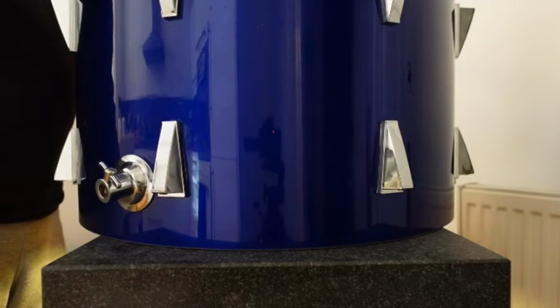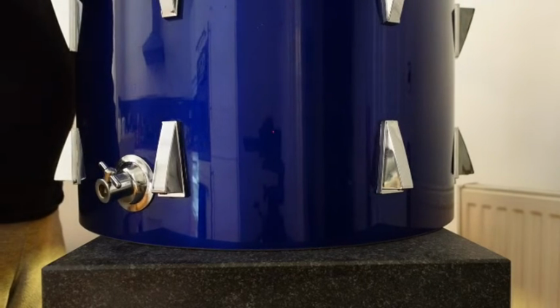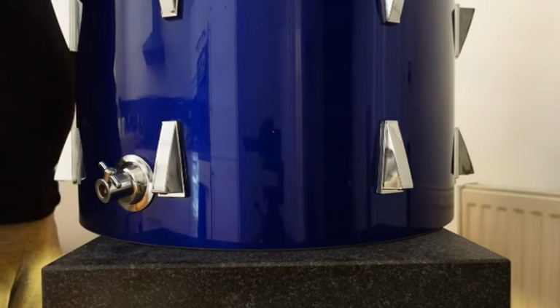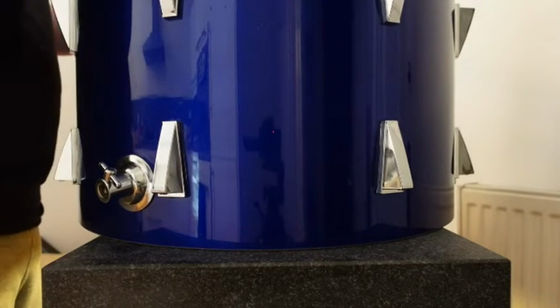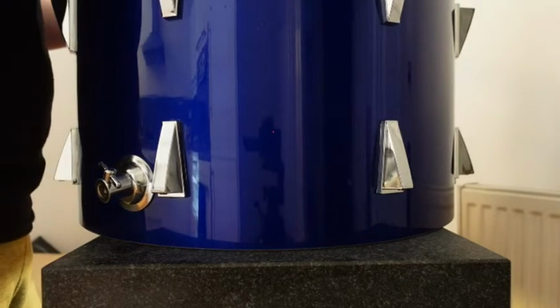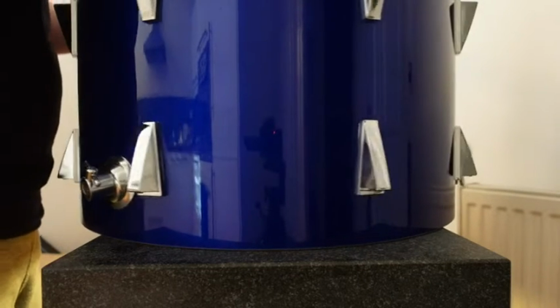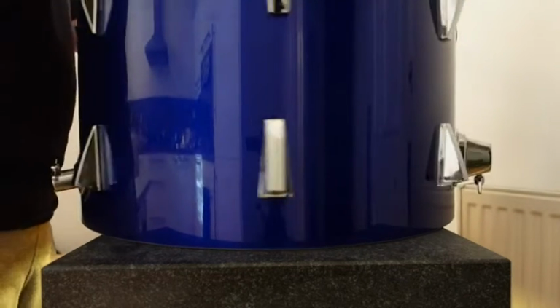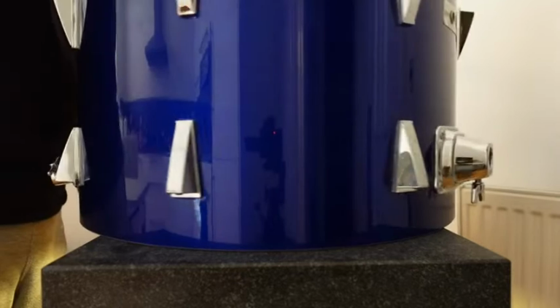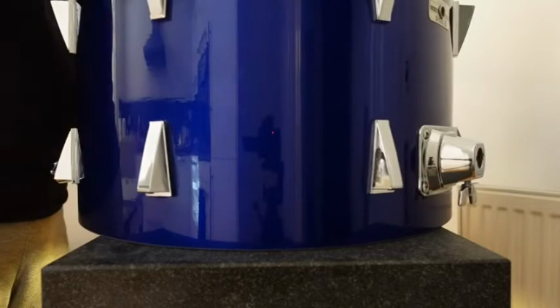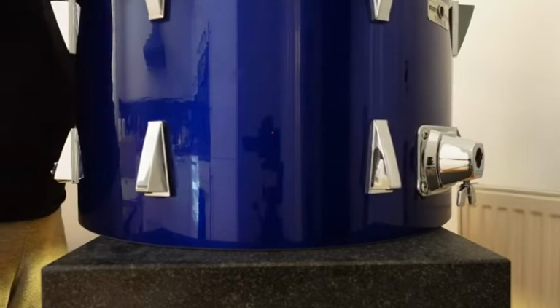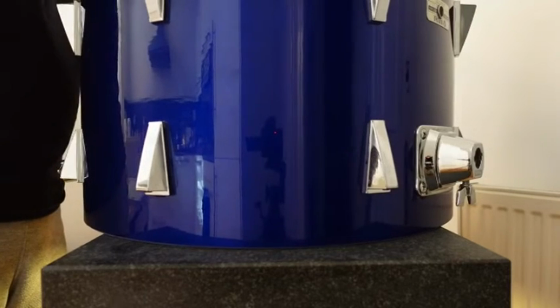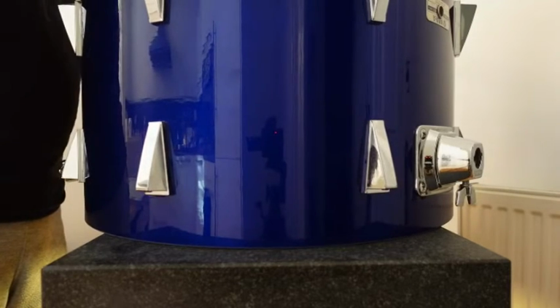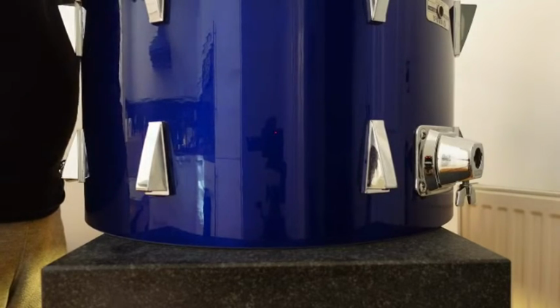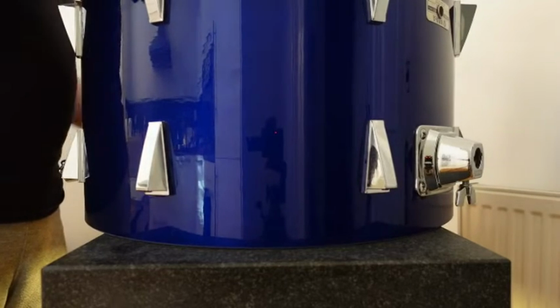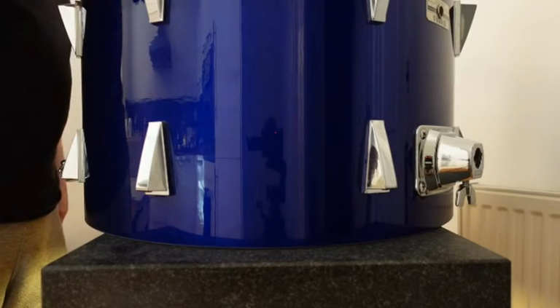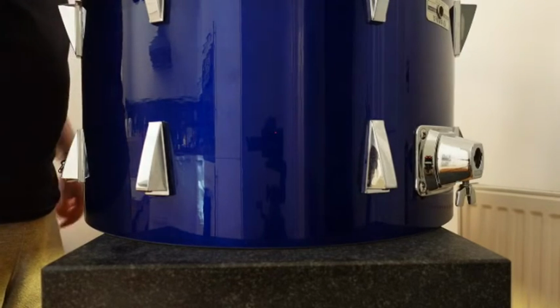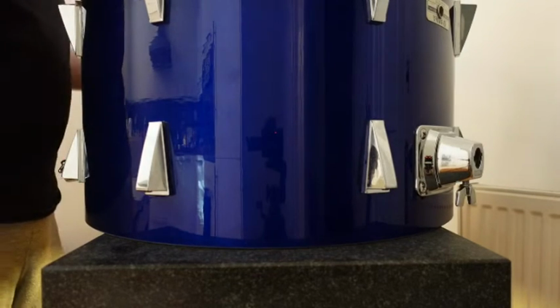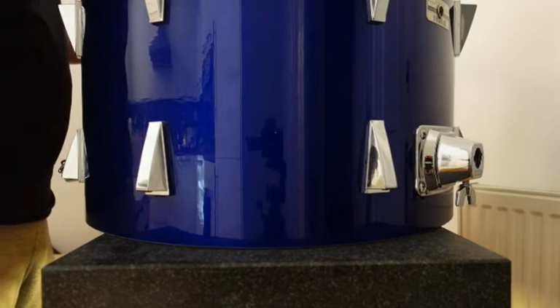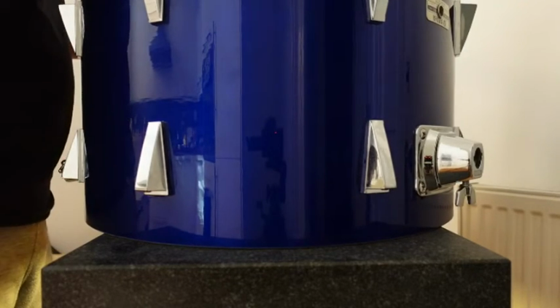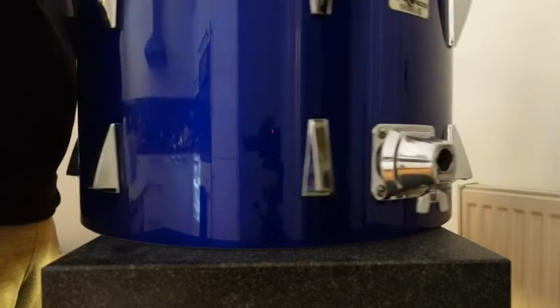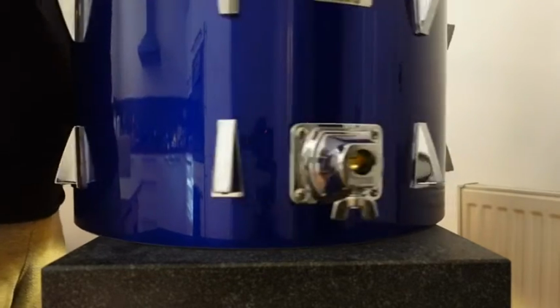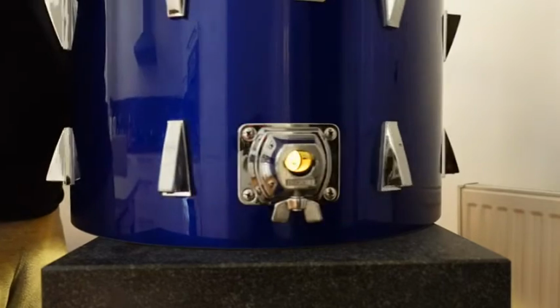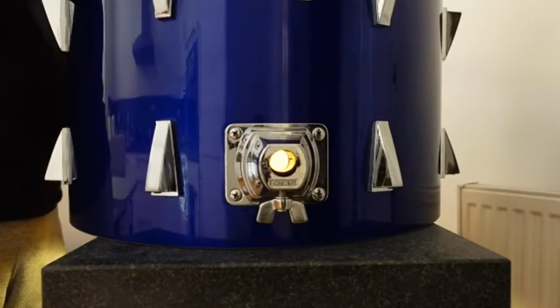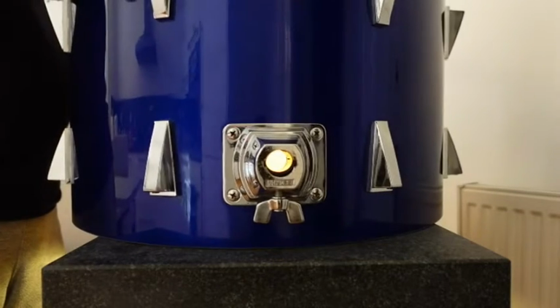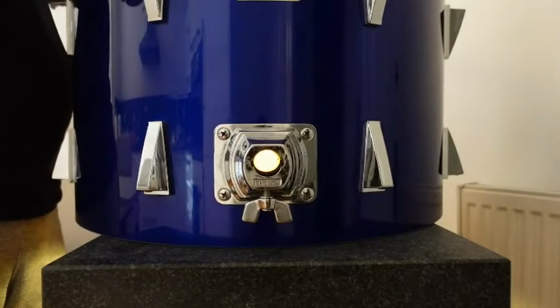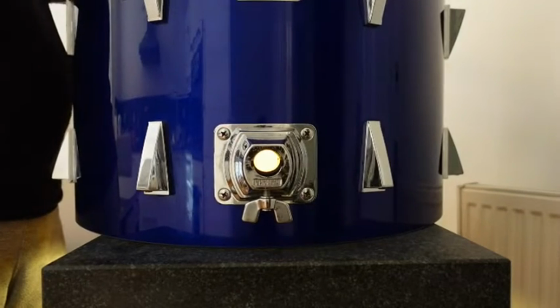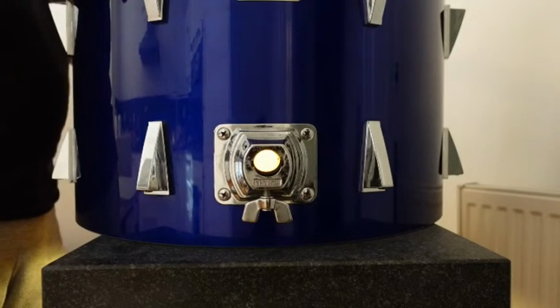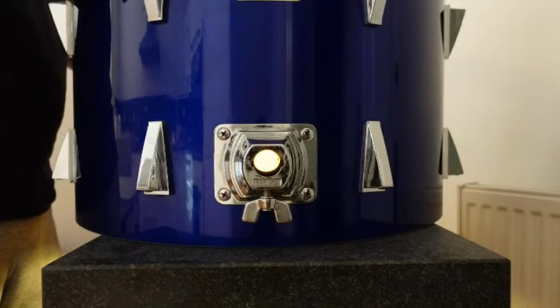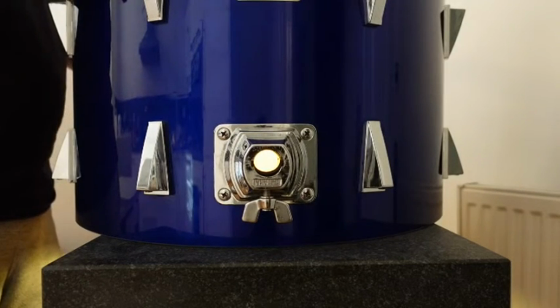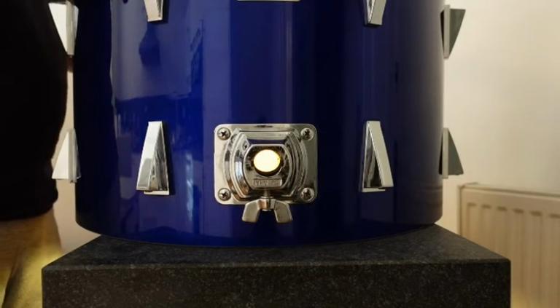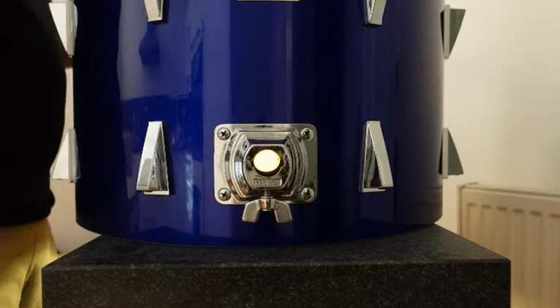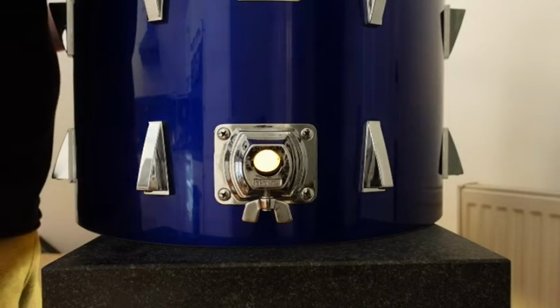And finally this is the bass drum shell after repairing the edges. You can see that it now sits nice and level on the surface plate with no noticeable gaps under the edges or rocking about like it did before.